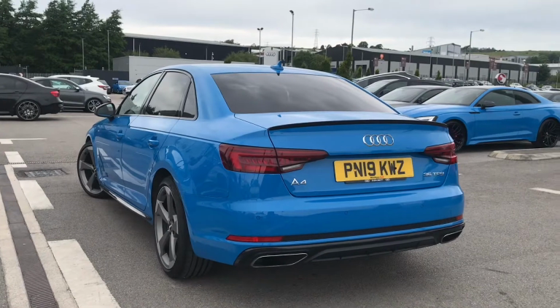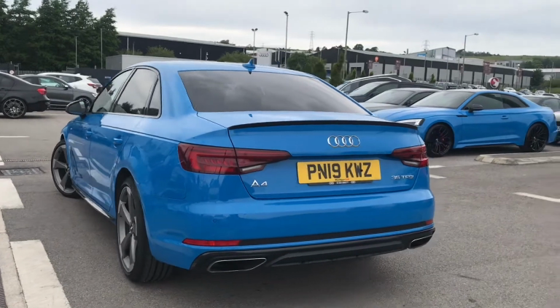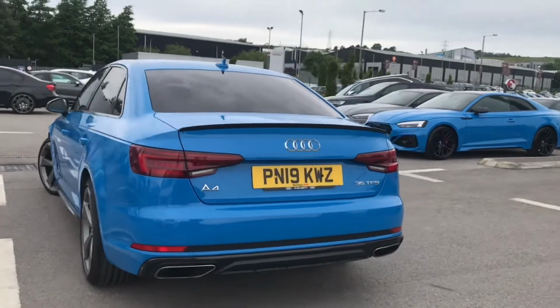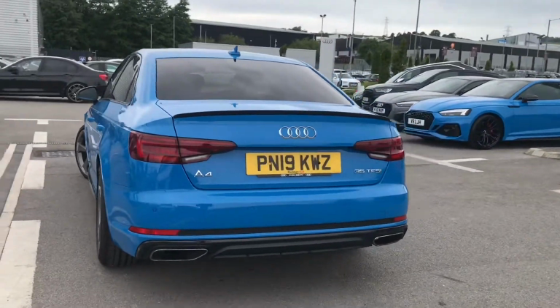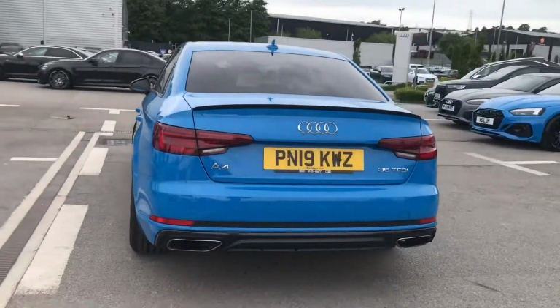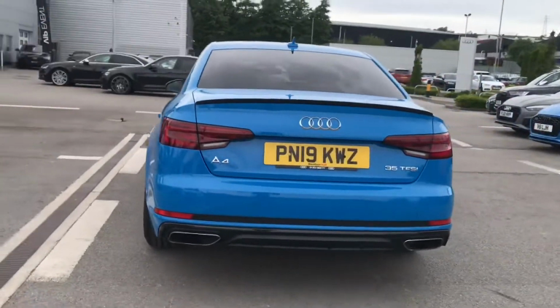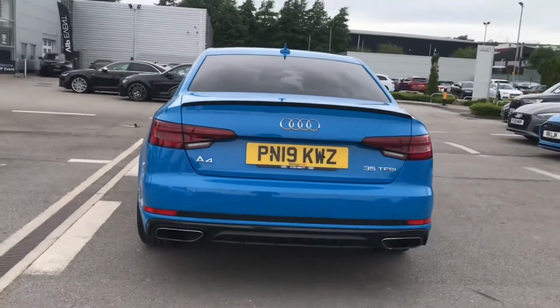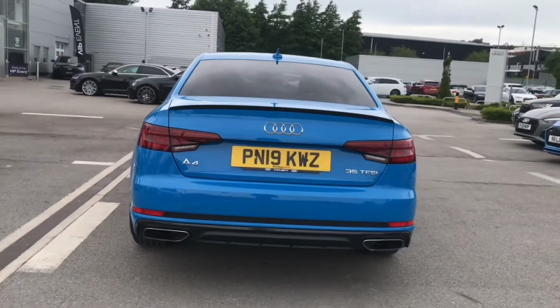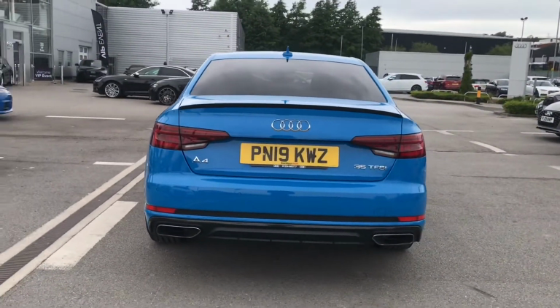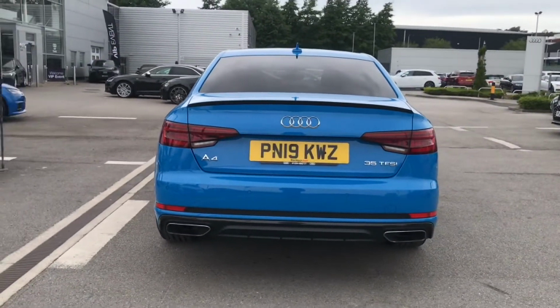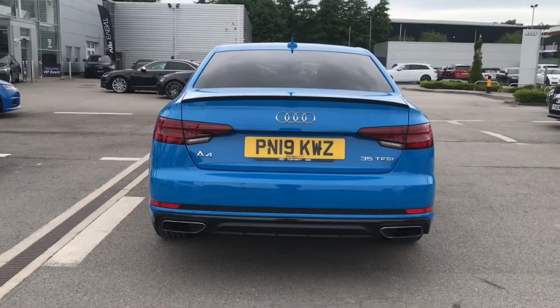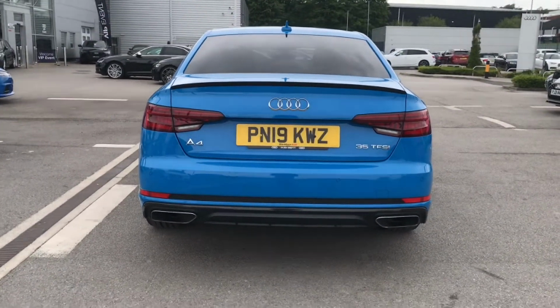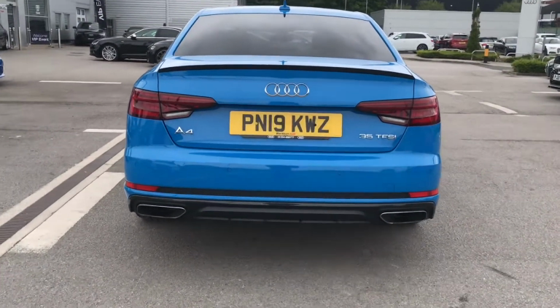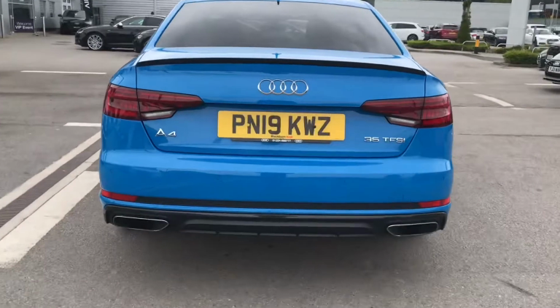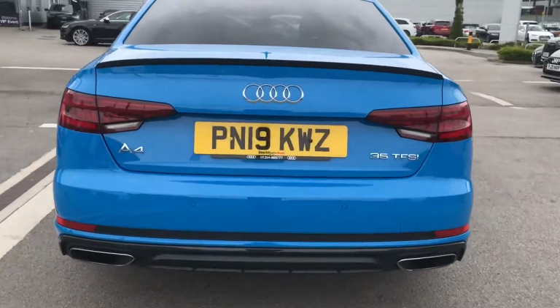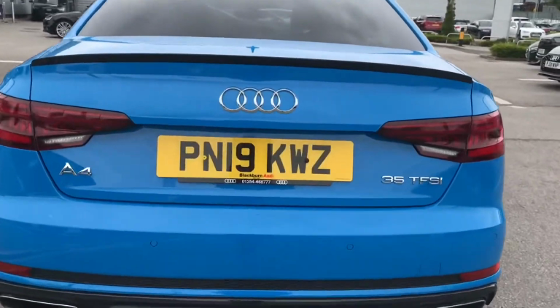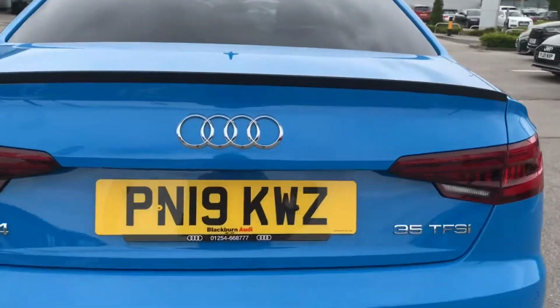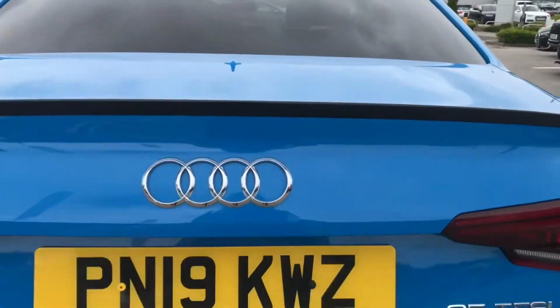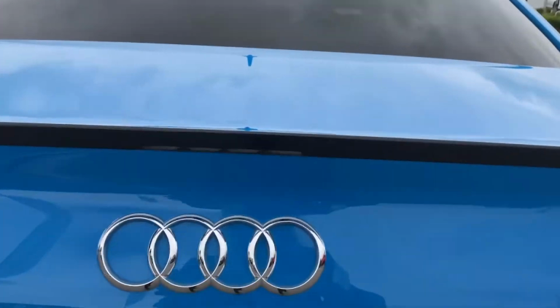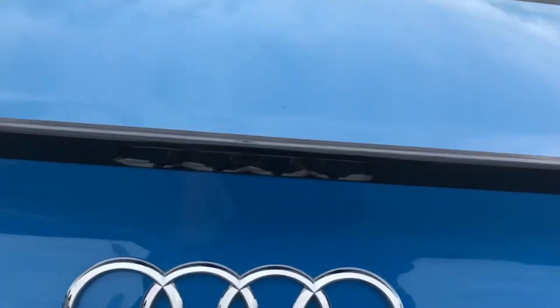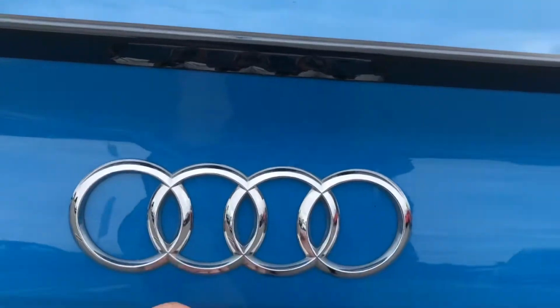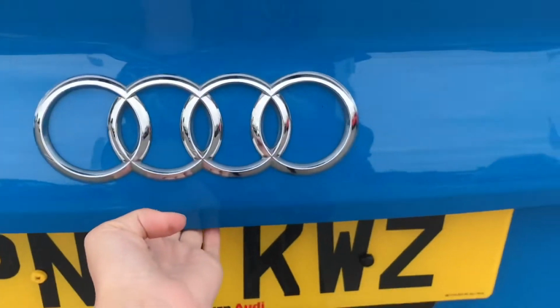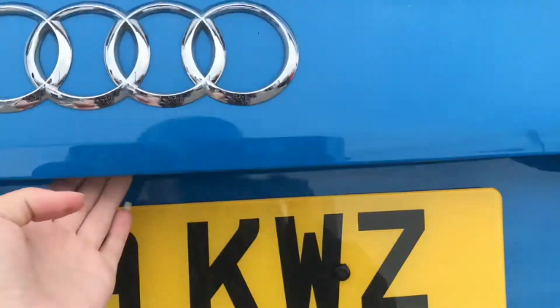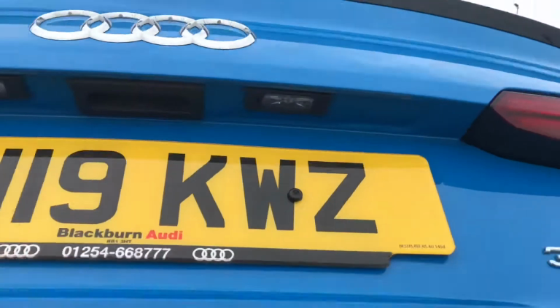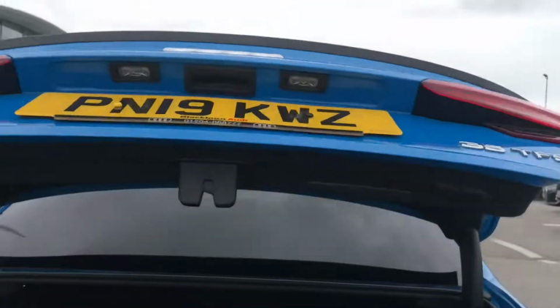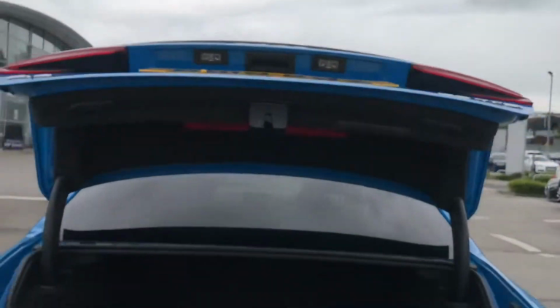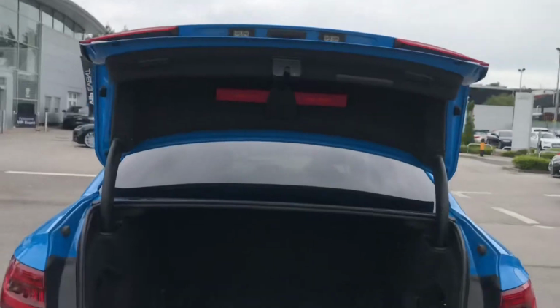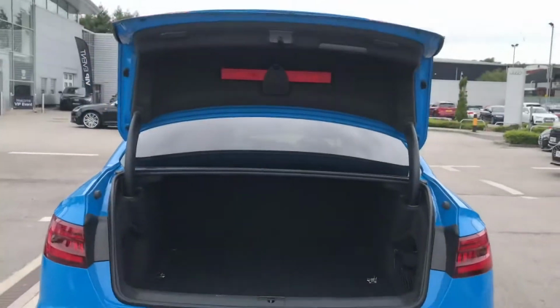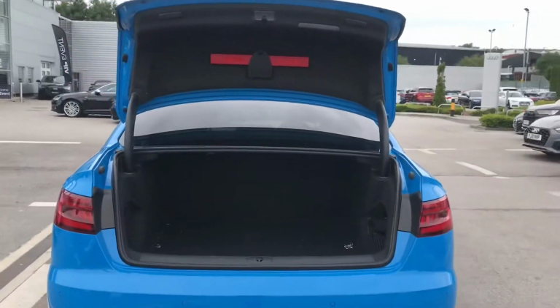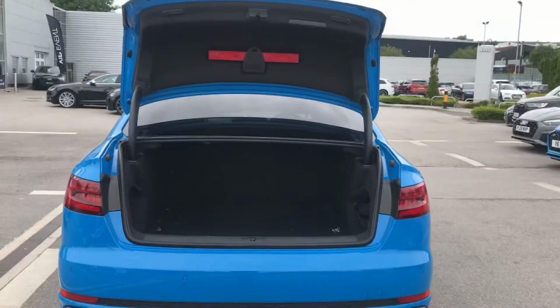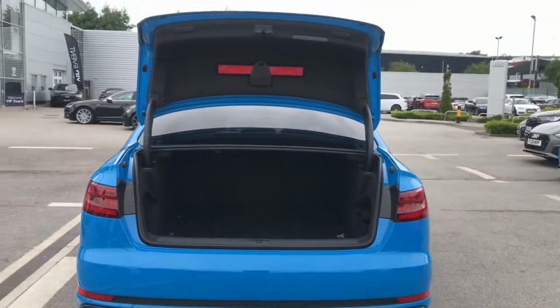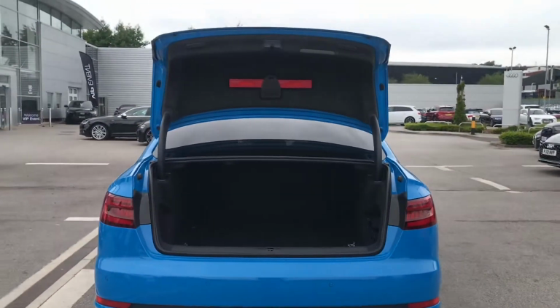As it is an Audi Approved vehicle, you will receive a one year's warranty with this vehicle. This includes key cover, MOT cover and roadside assistance. Going into the boot now, which is manually operated in this A4.